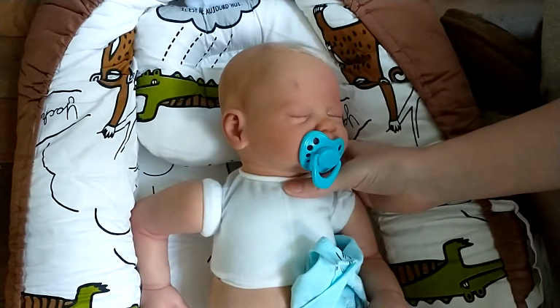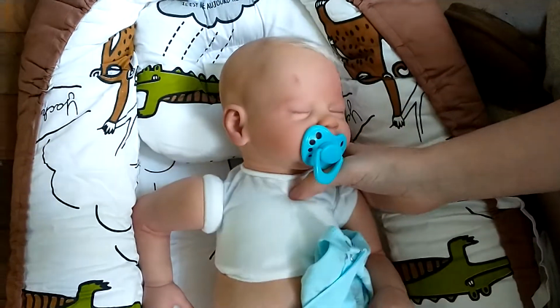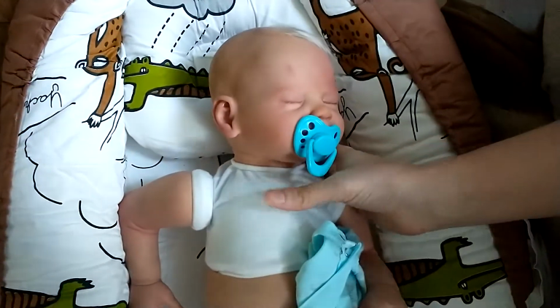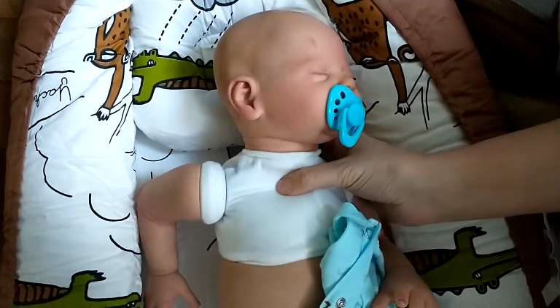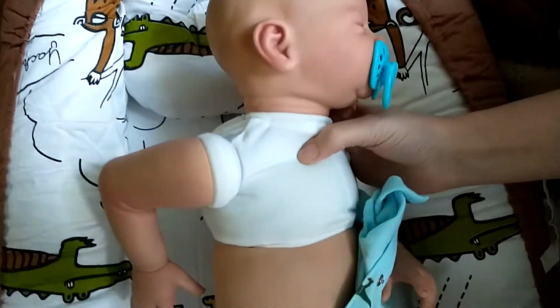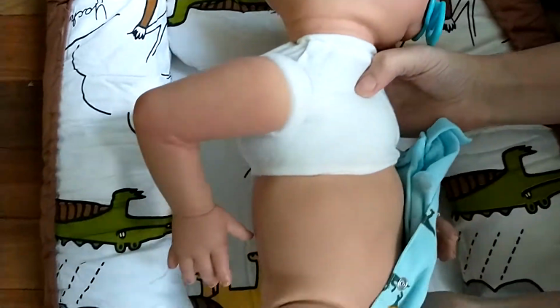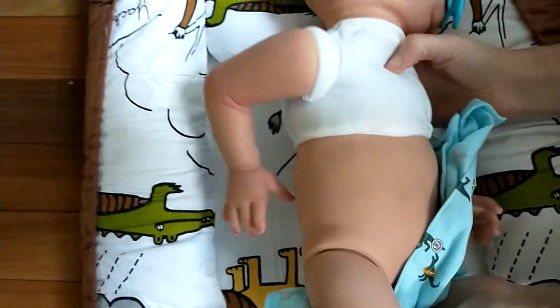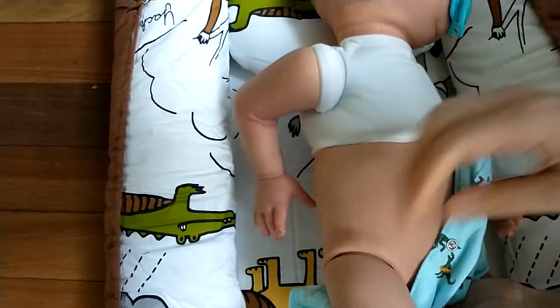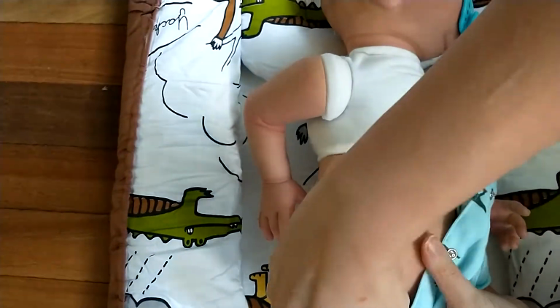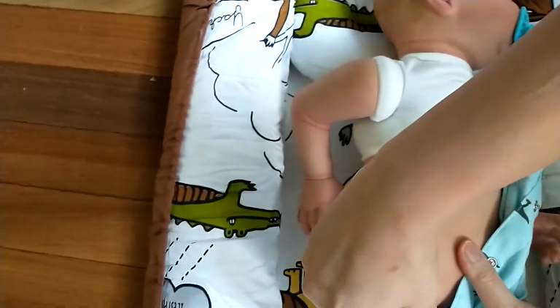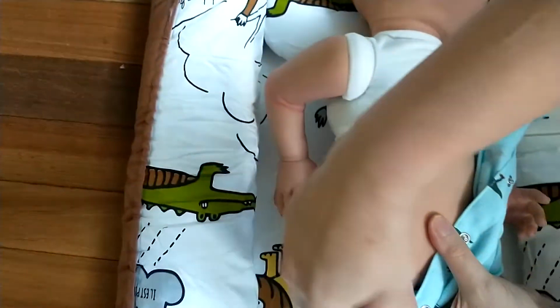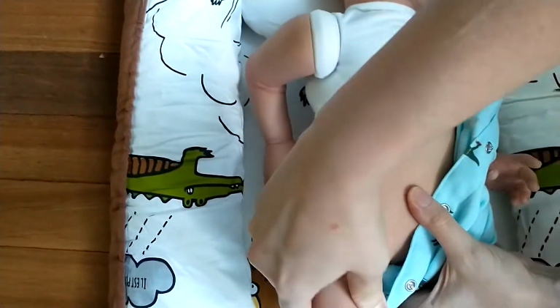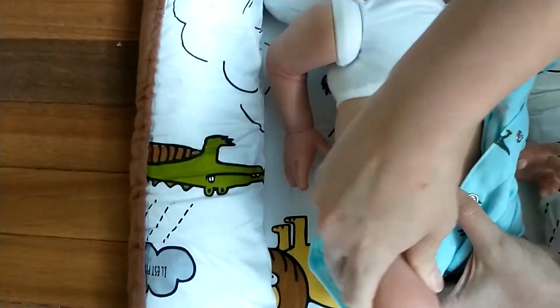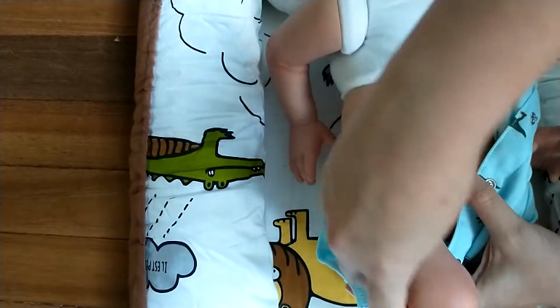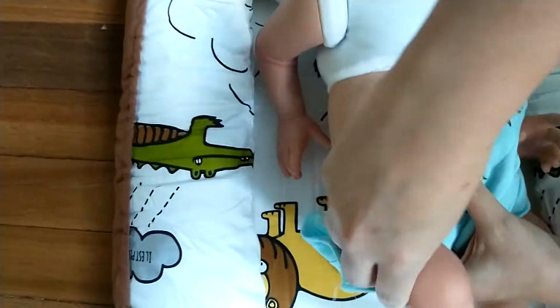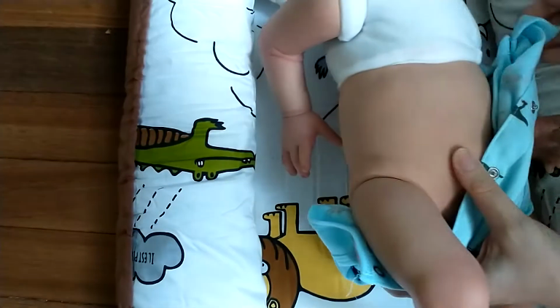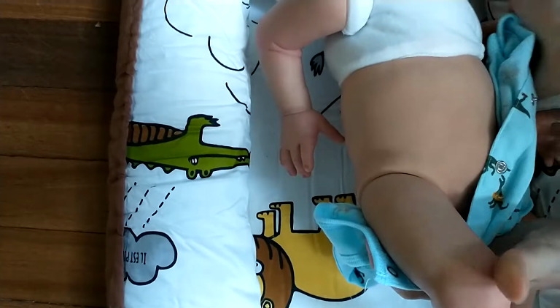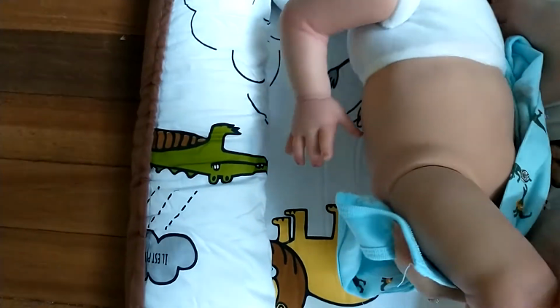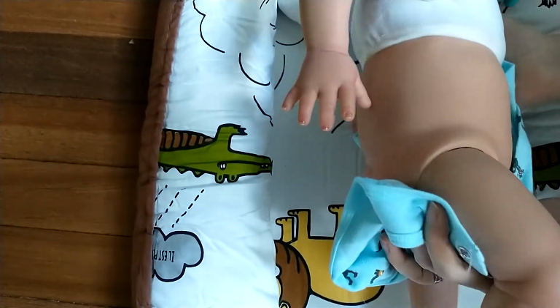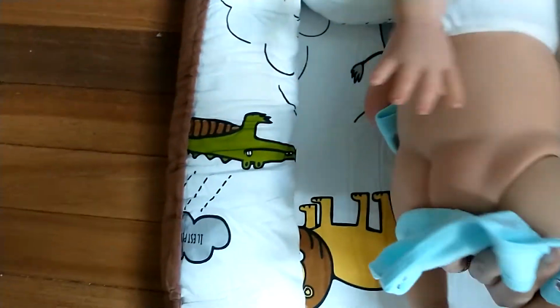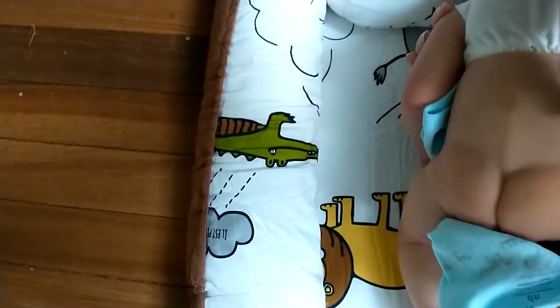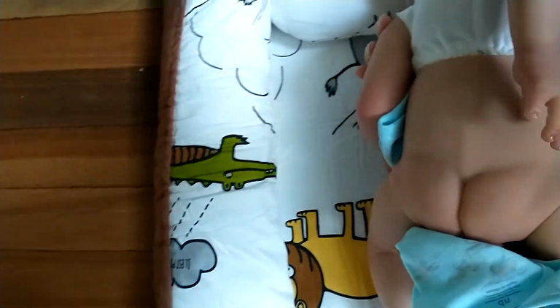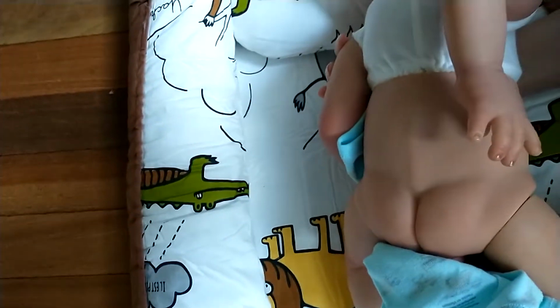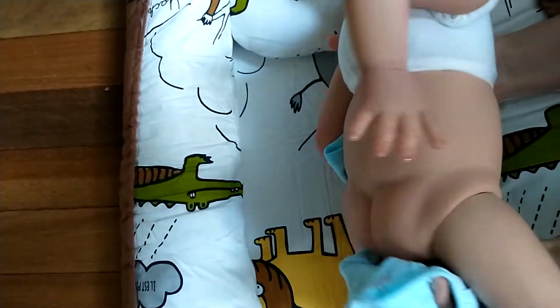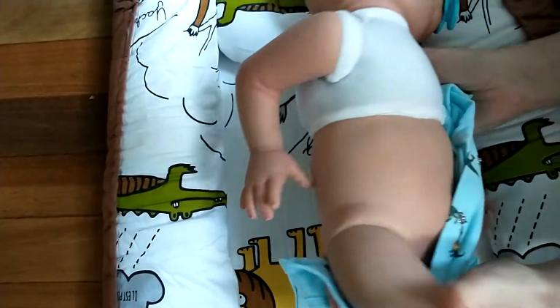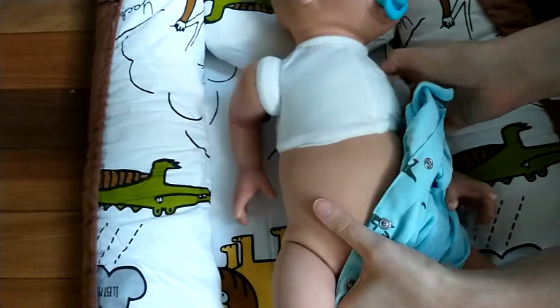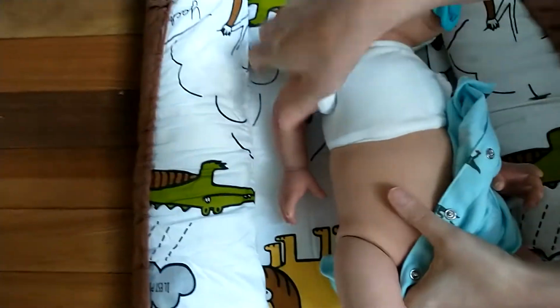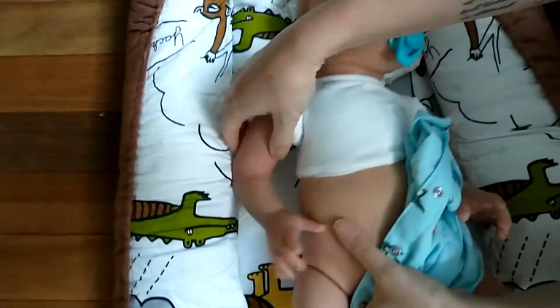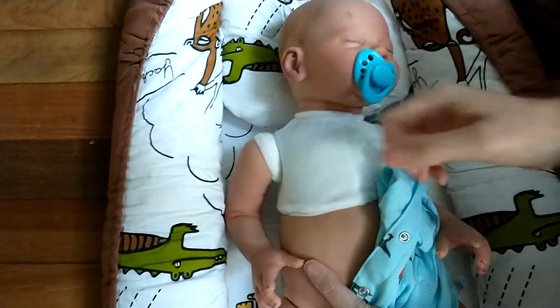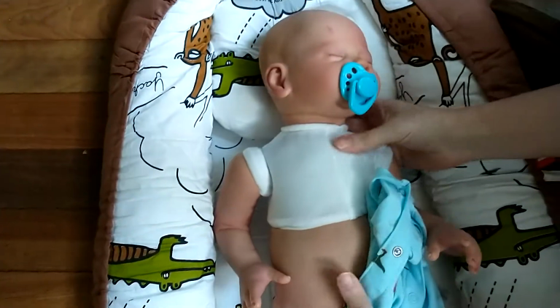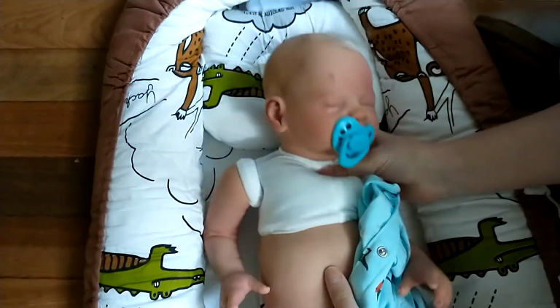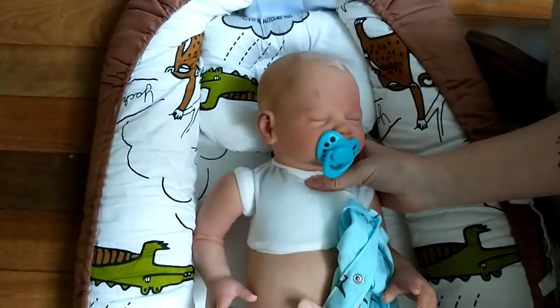He's got a little bum — let me show you his little bum. He's so sweet. Seriously, the cutest.